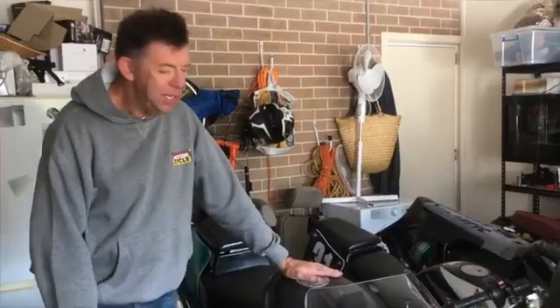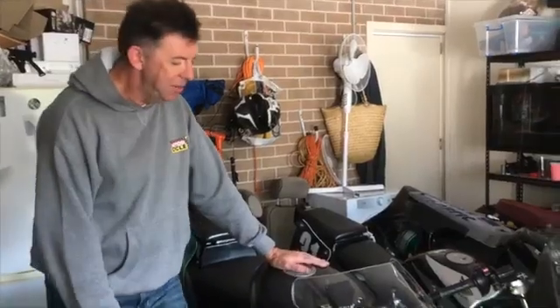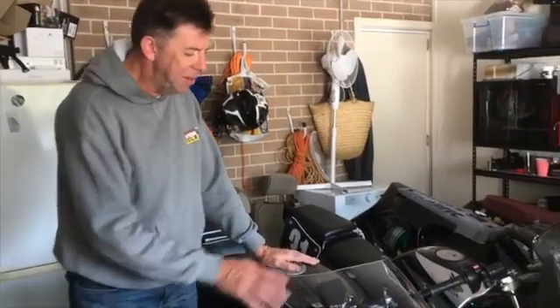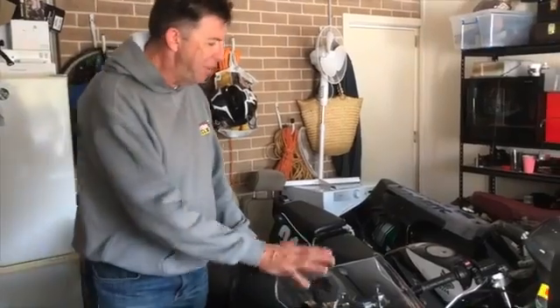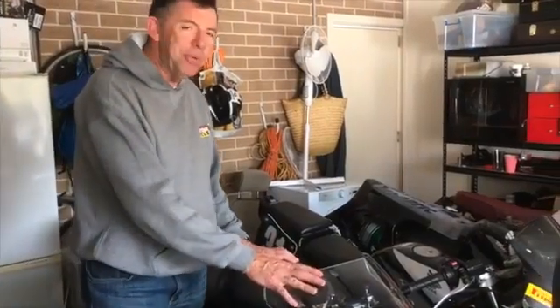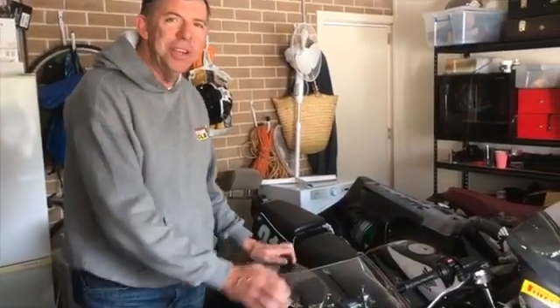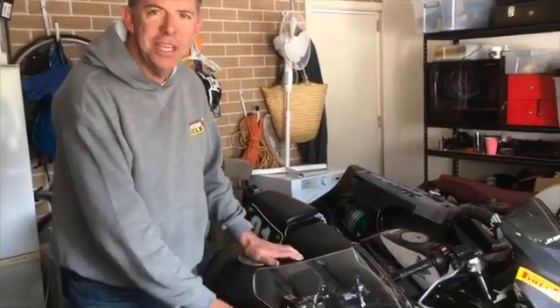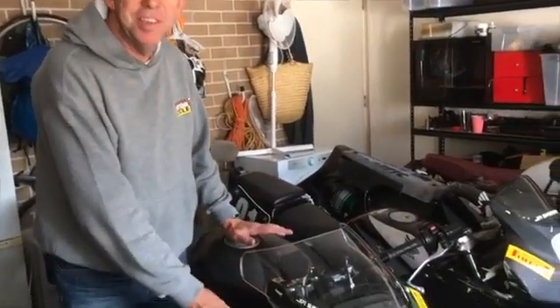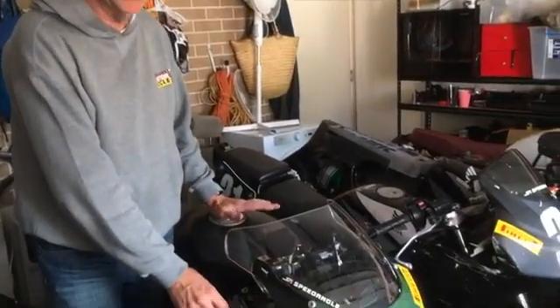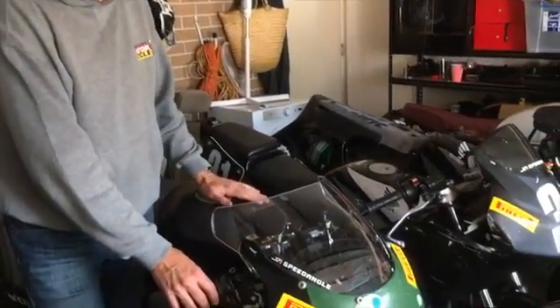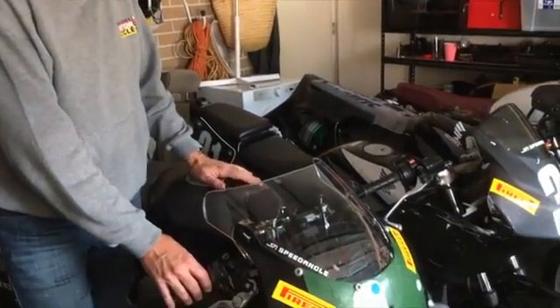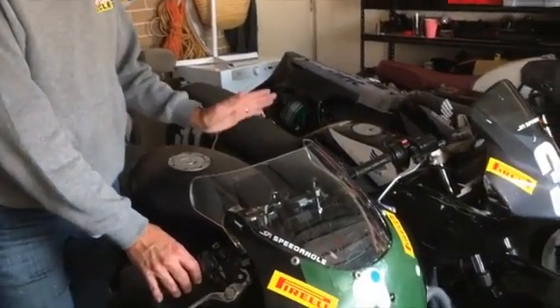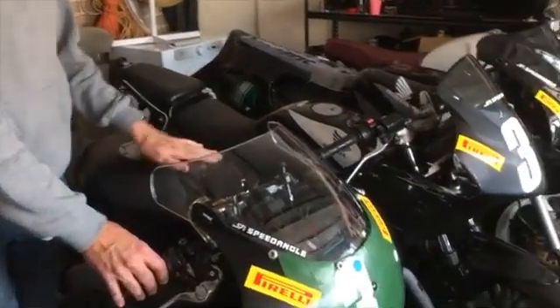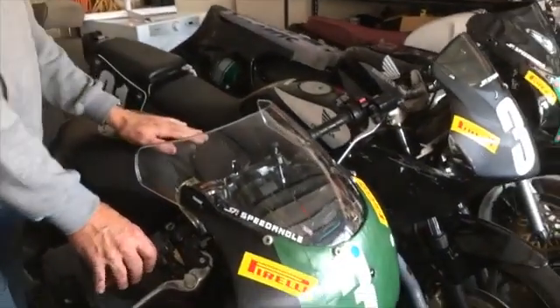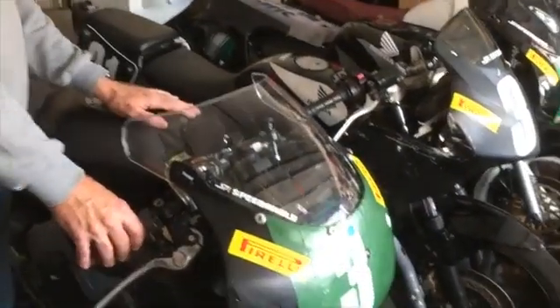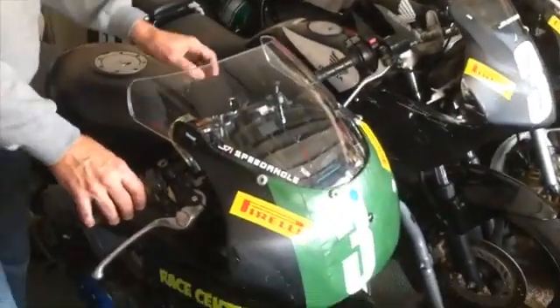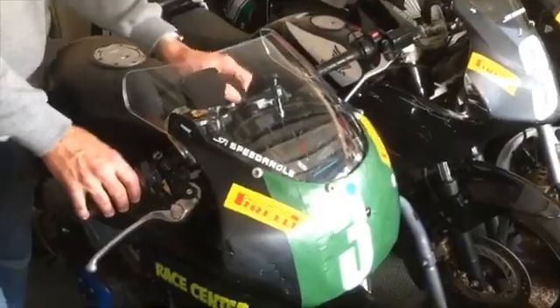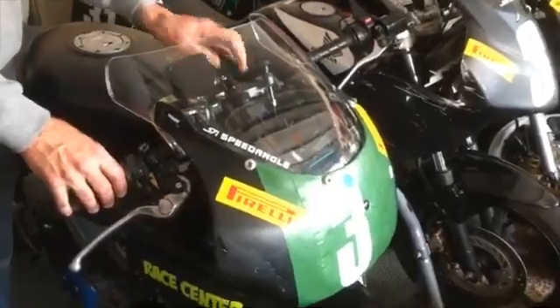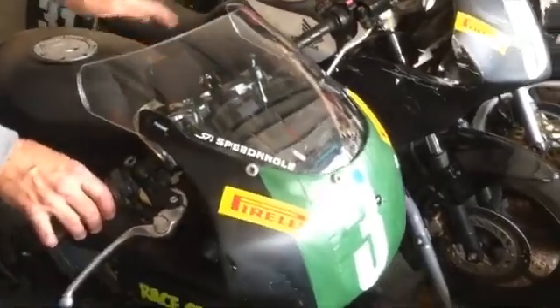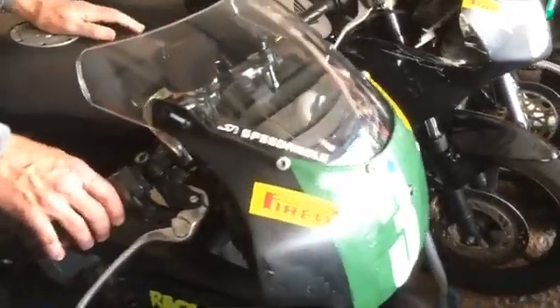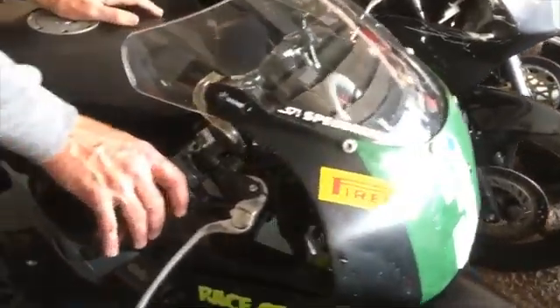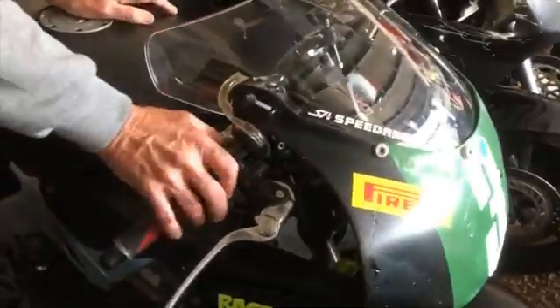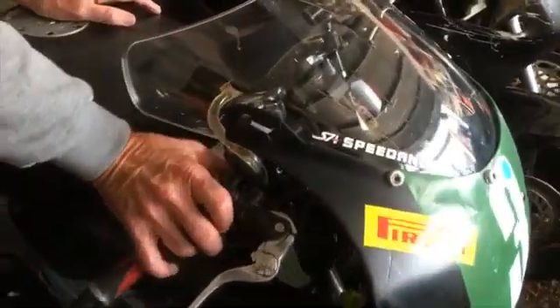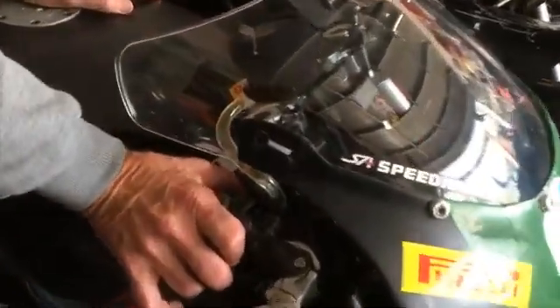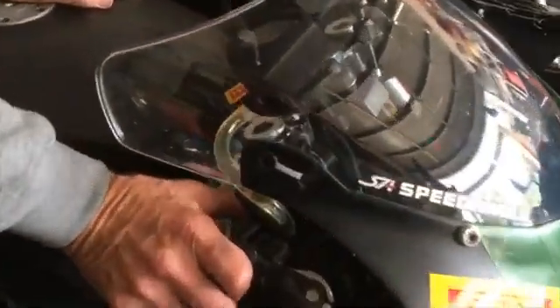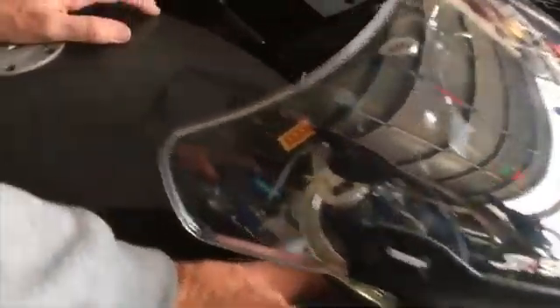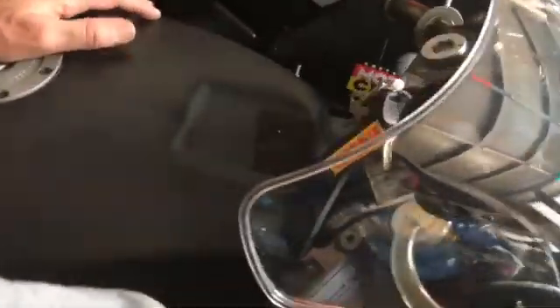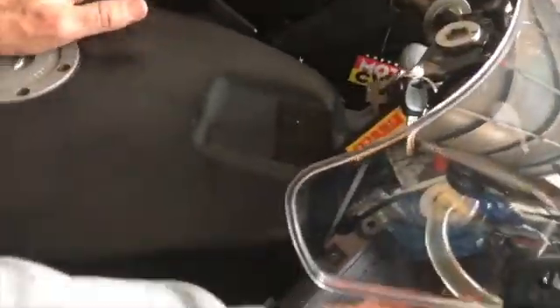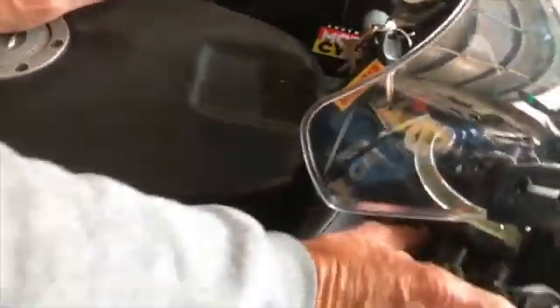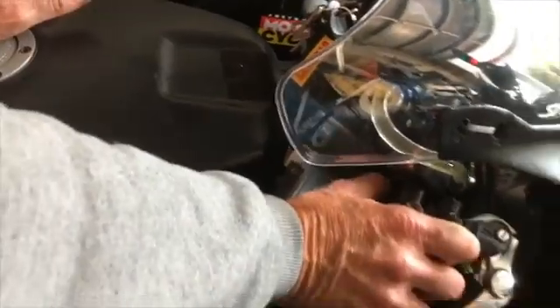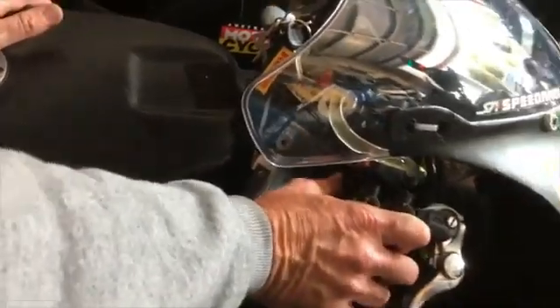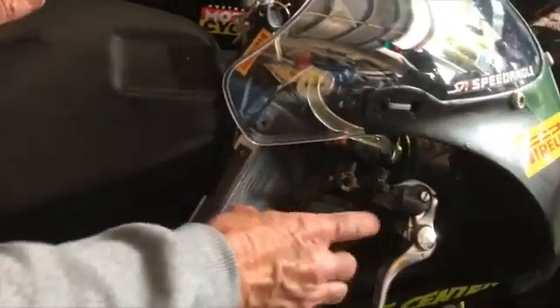We're down here in the workshop trying to get the bikes ready for the PCRA round tomorrow. As is usually the case with this bike, the battery on the little CBR250 is dead — it just loses its charge from sitting around because we've got a small battery in there.